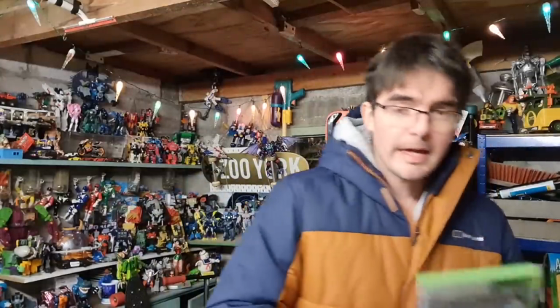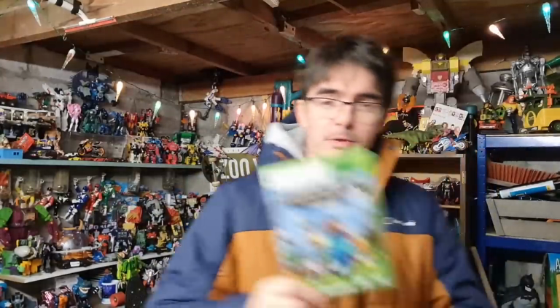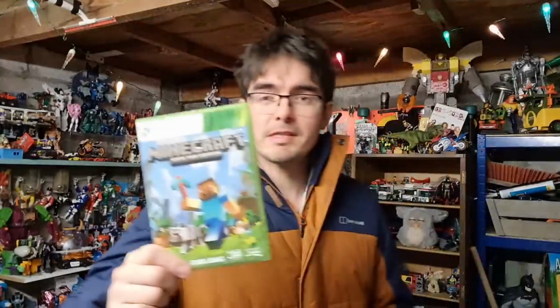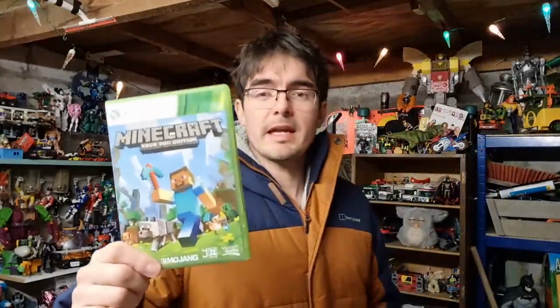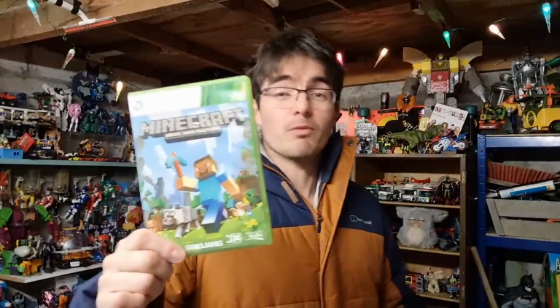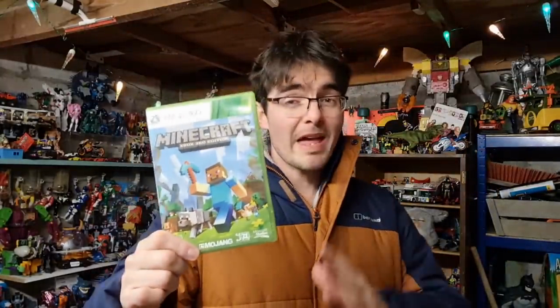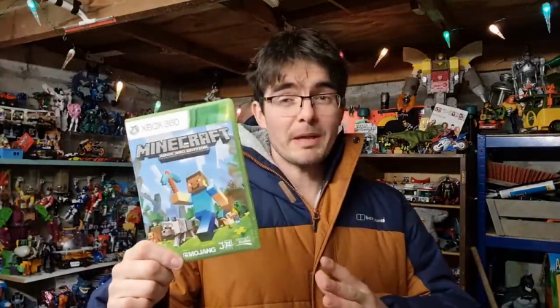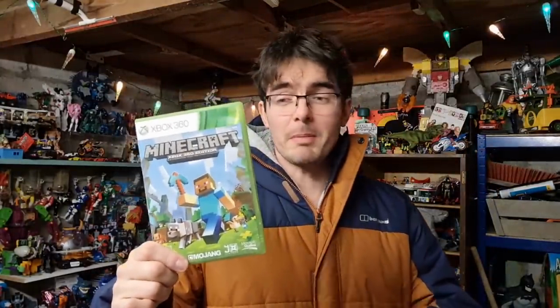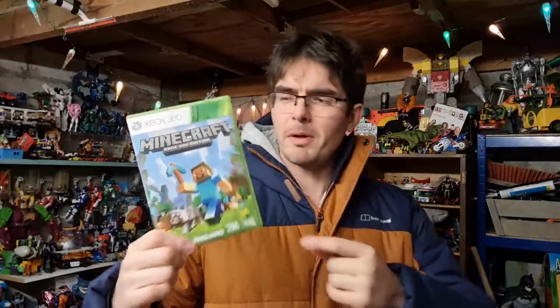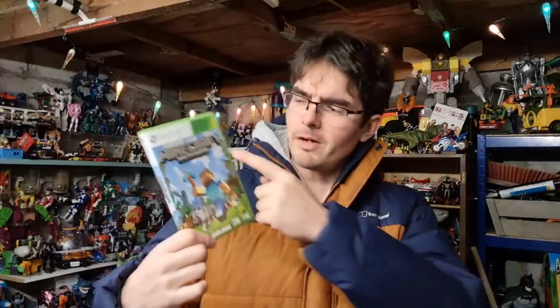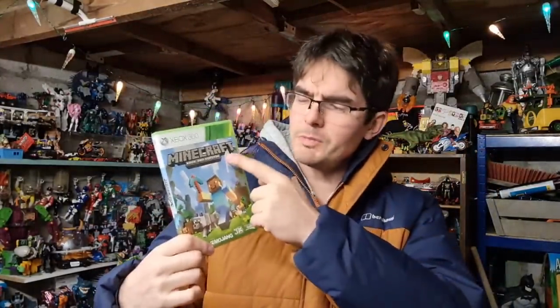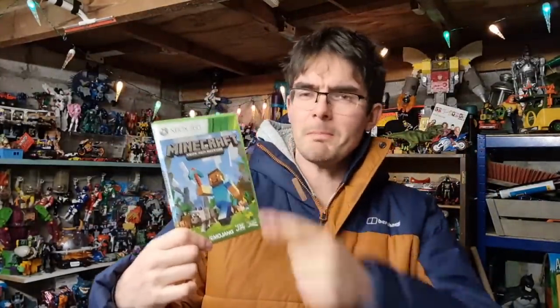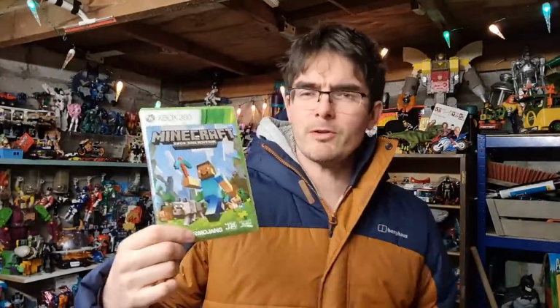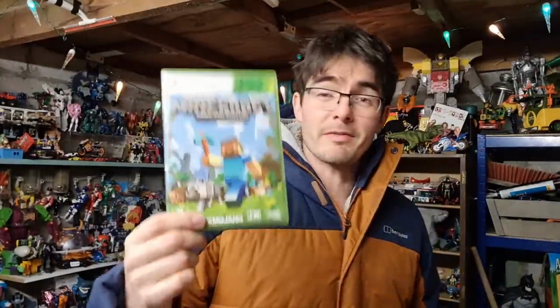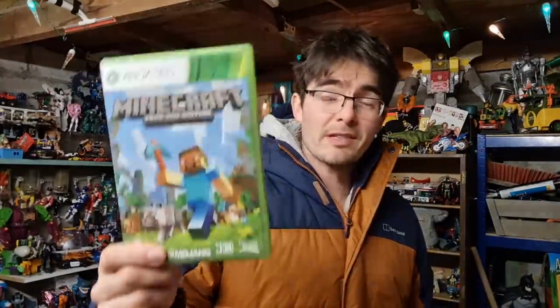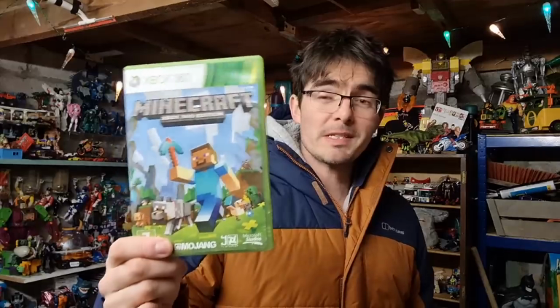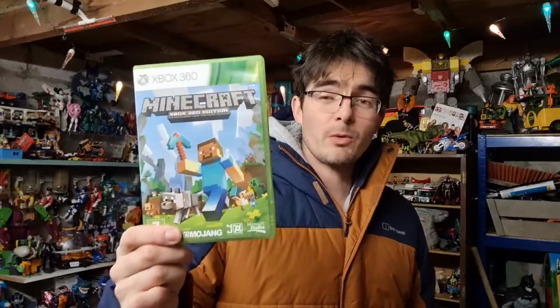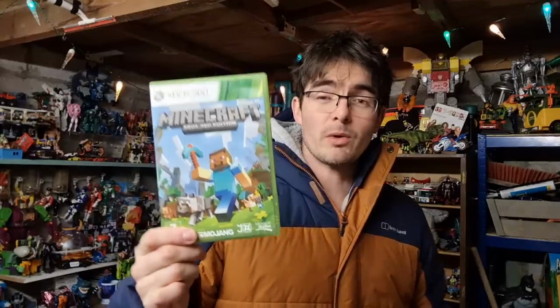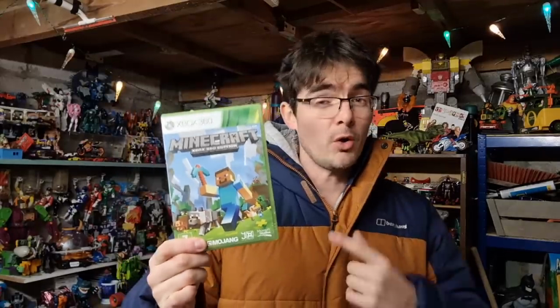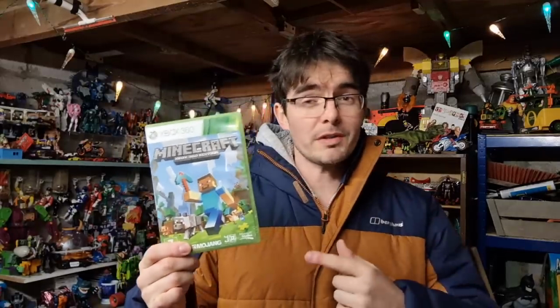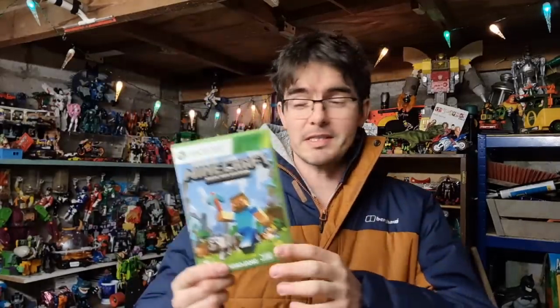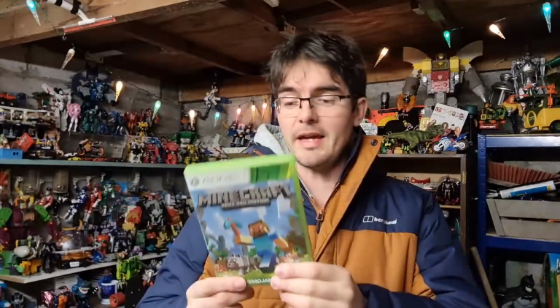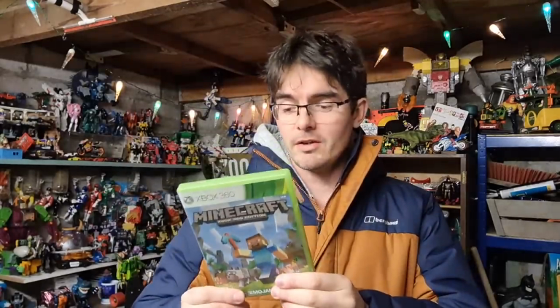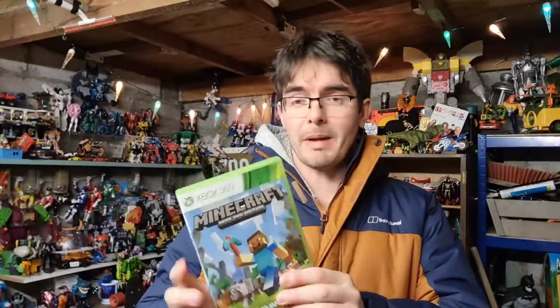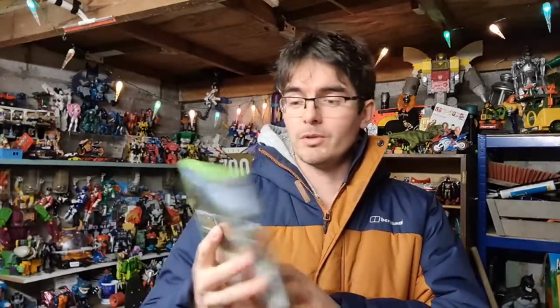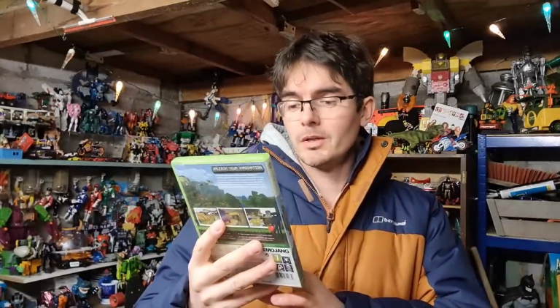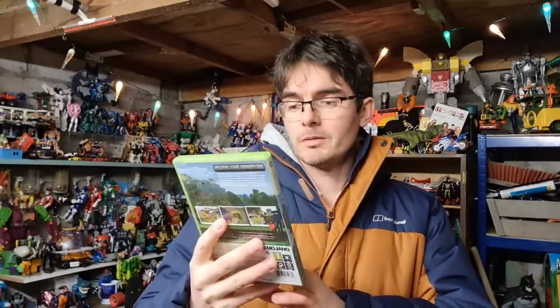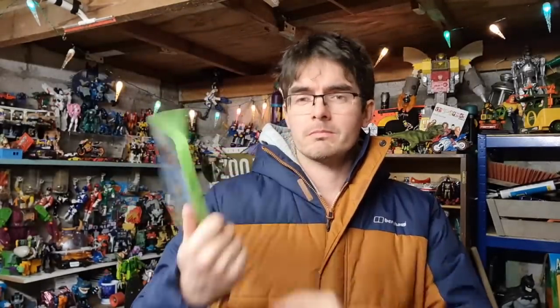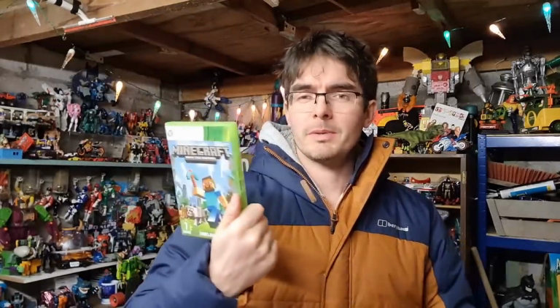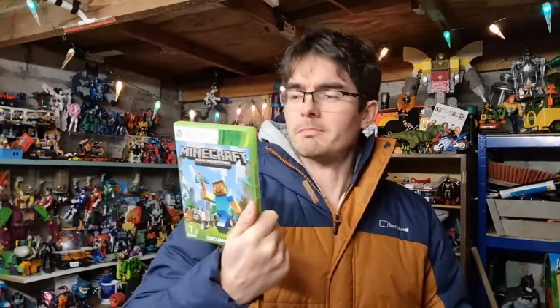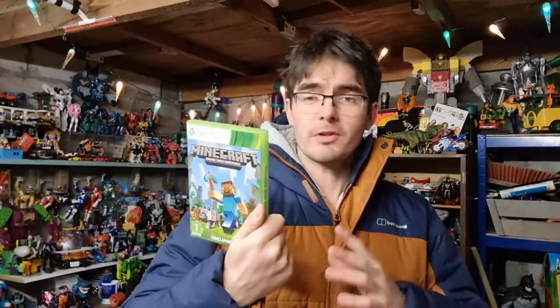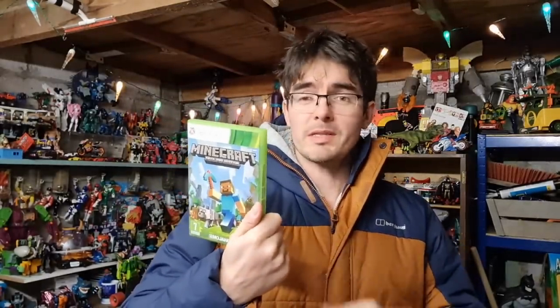Xbox 360 game — I rarely pick them up but I always pick up Minecraft. That's gone for £10 all in; only got the disc in there, no manual. Nice quick sale.